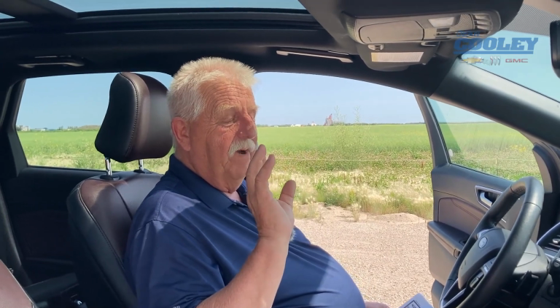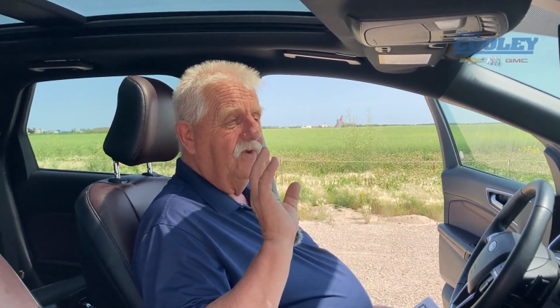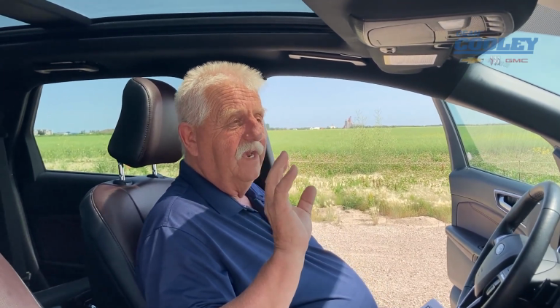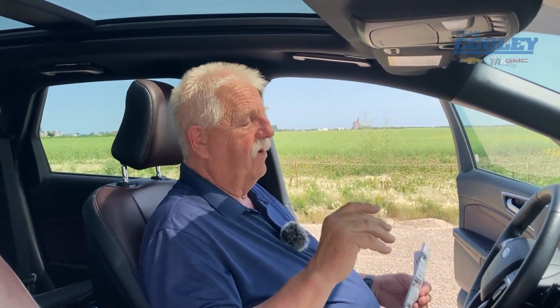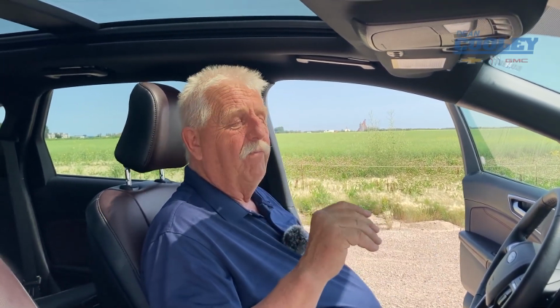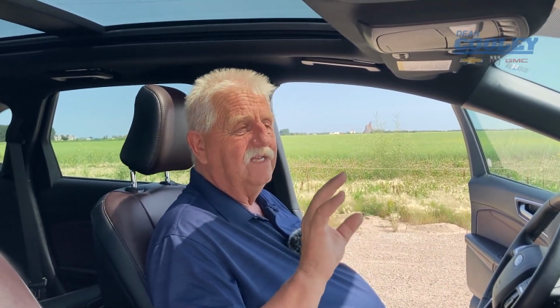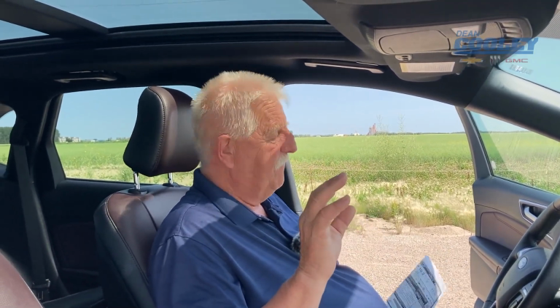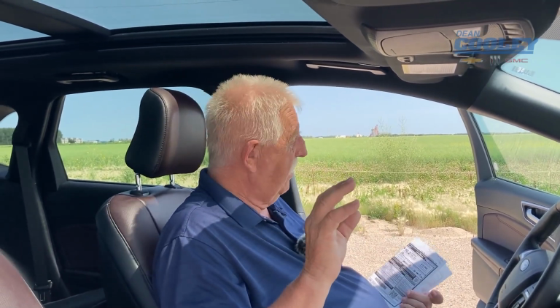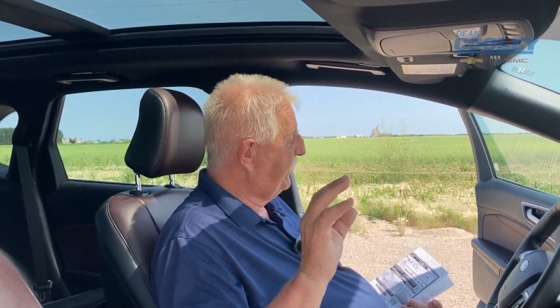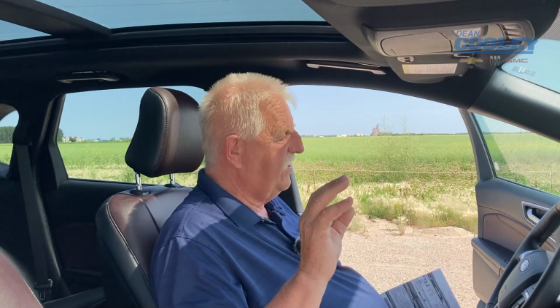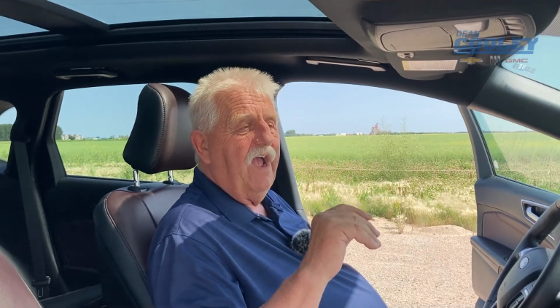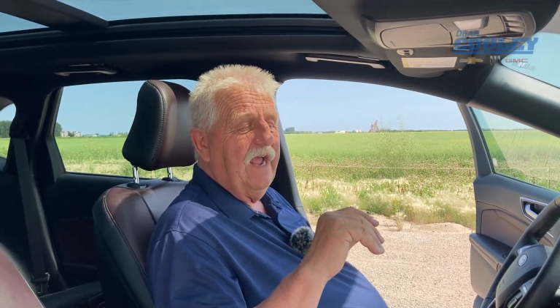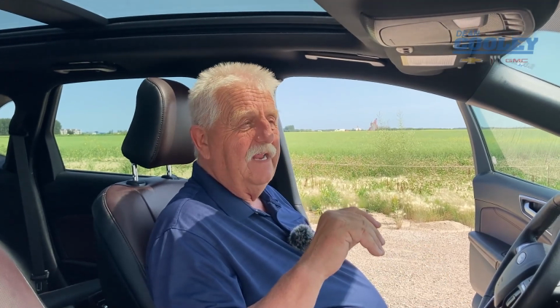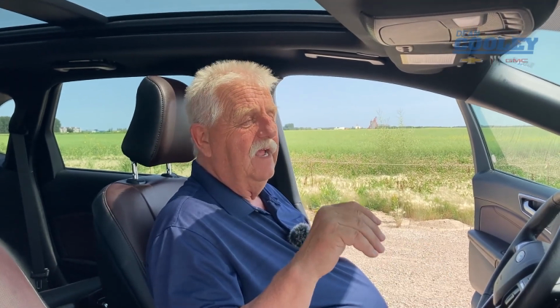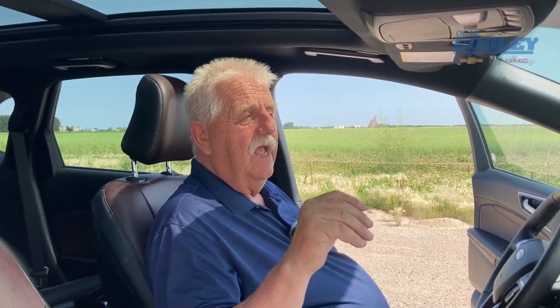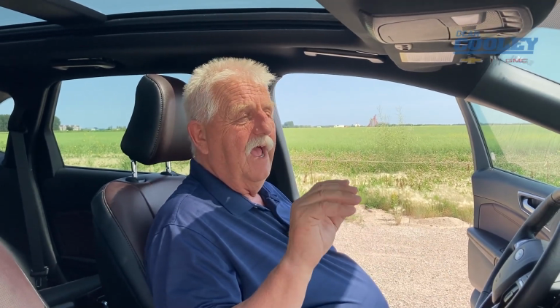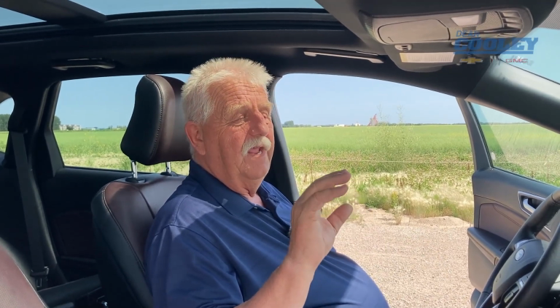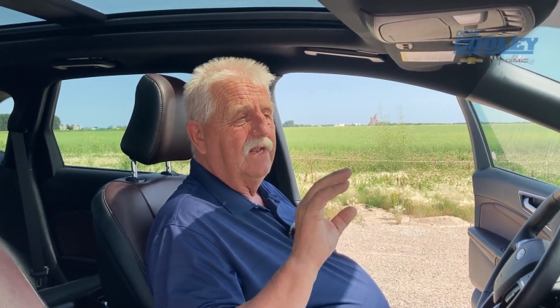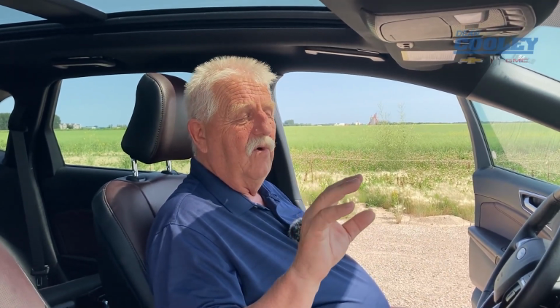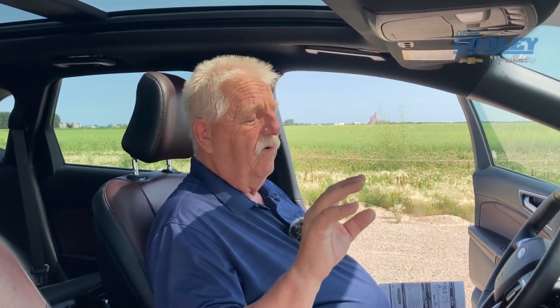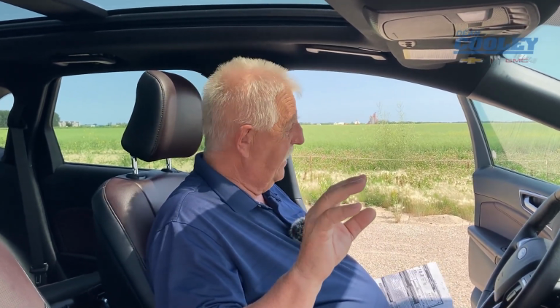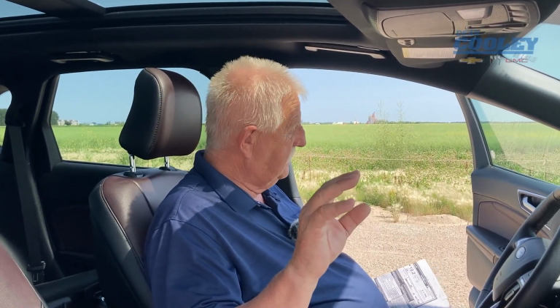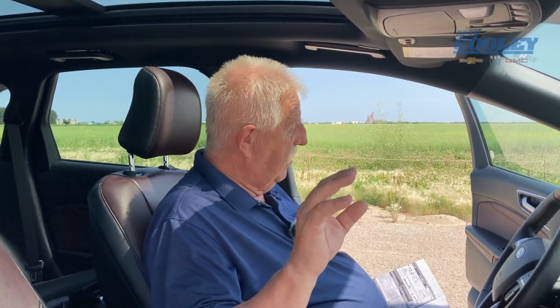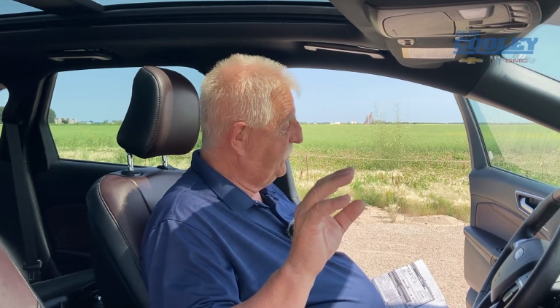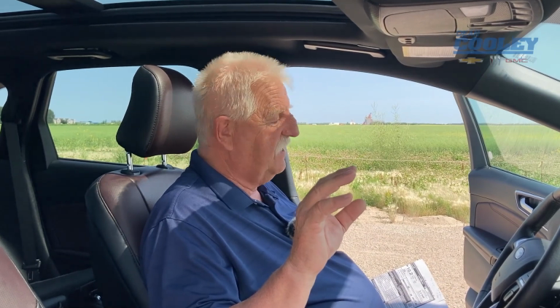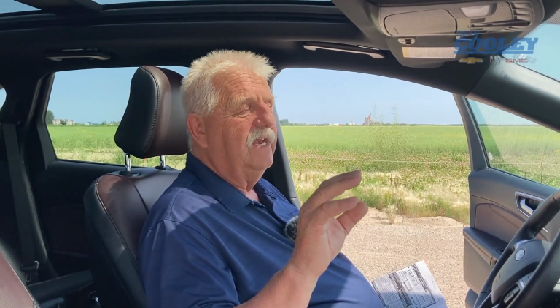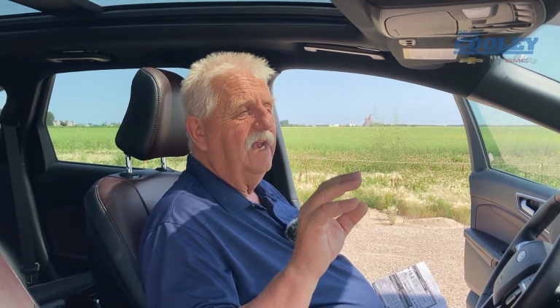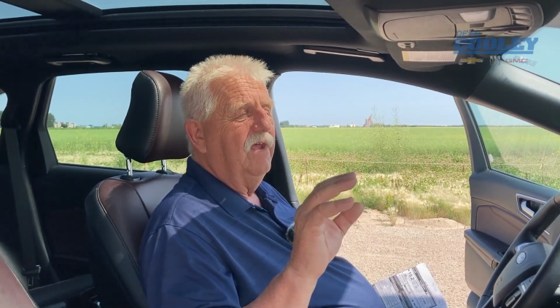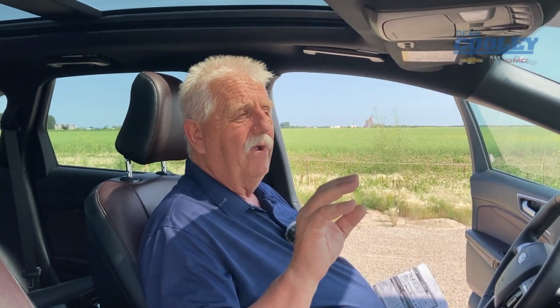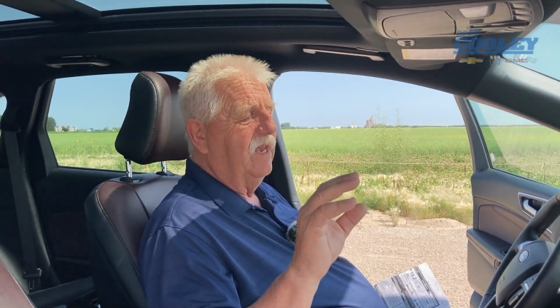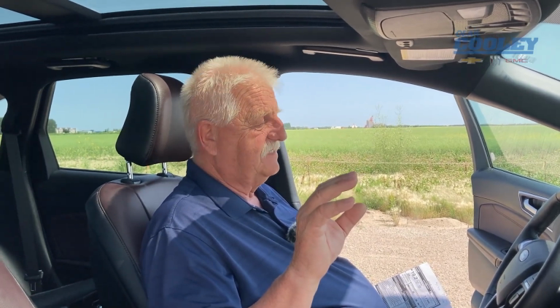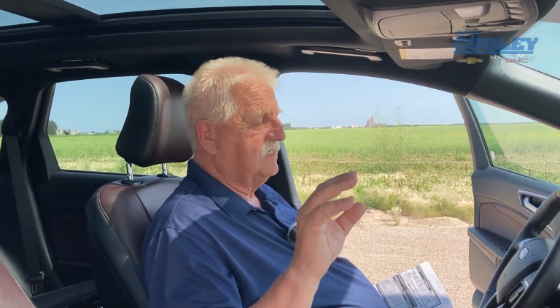You get it for a low price of $35,980 and a low, low payment of $279 bi-weekly plus taxes.